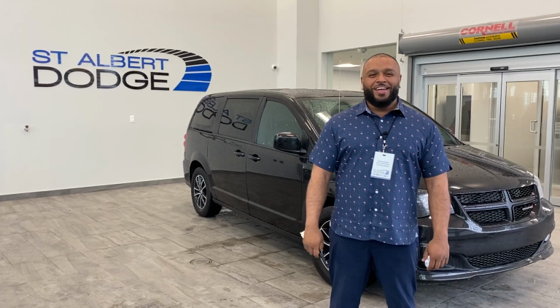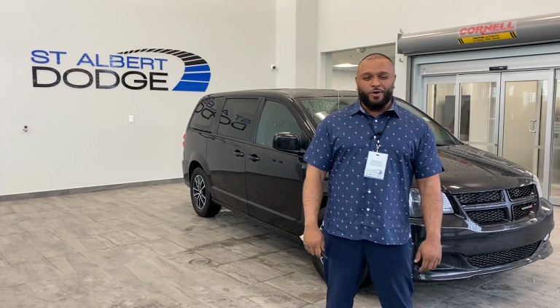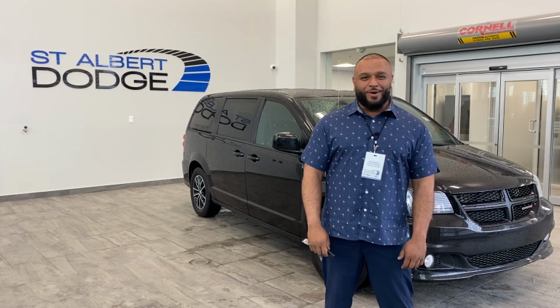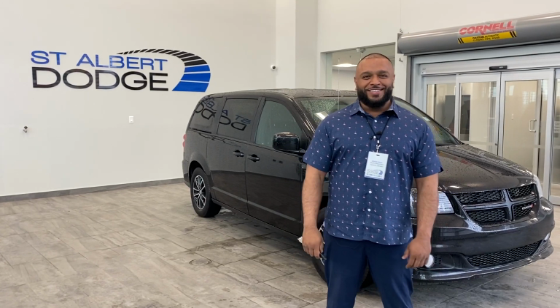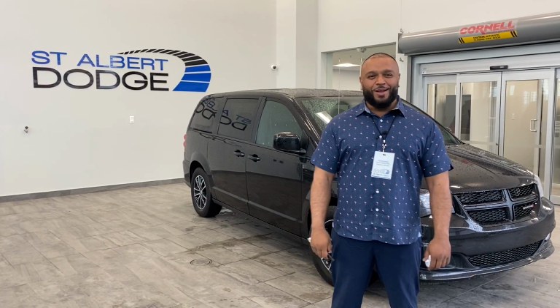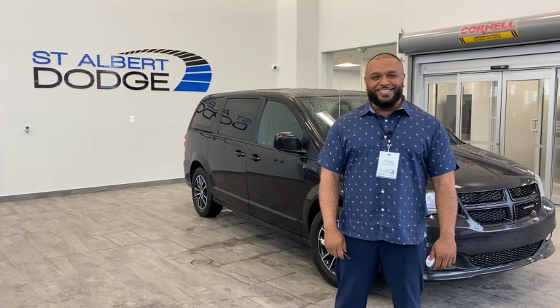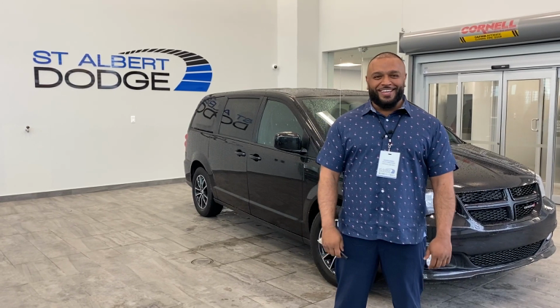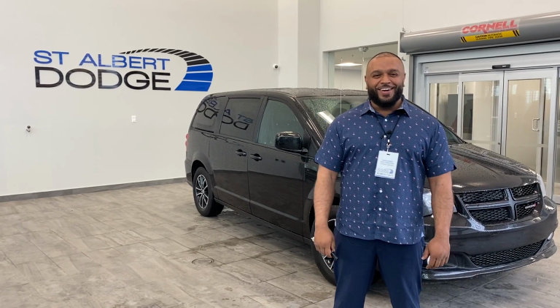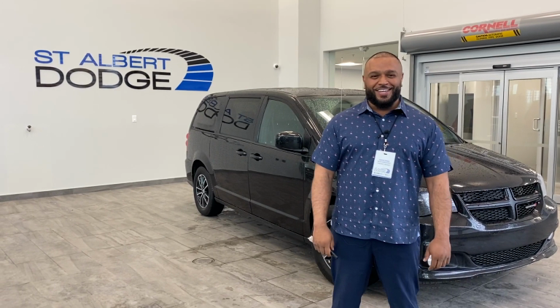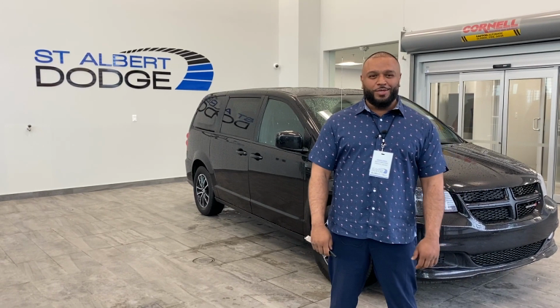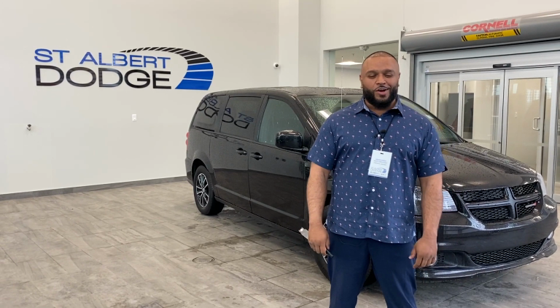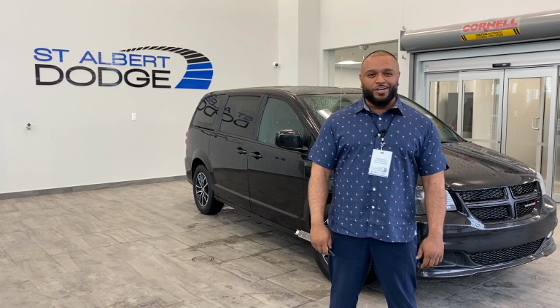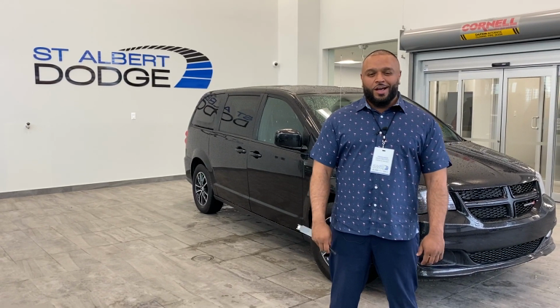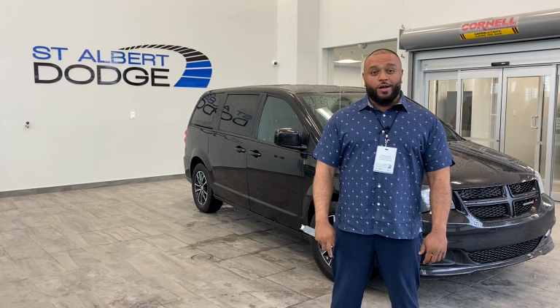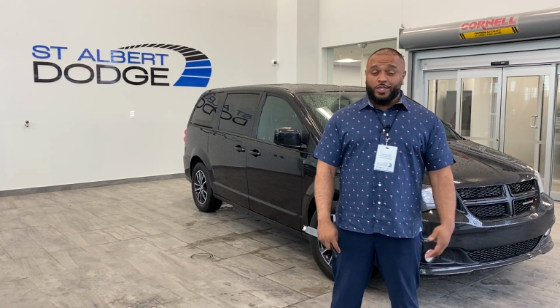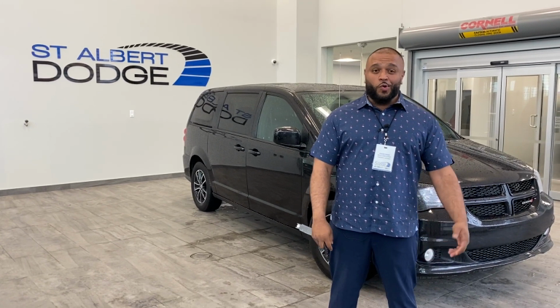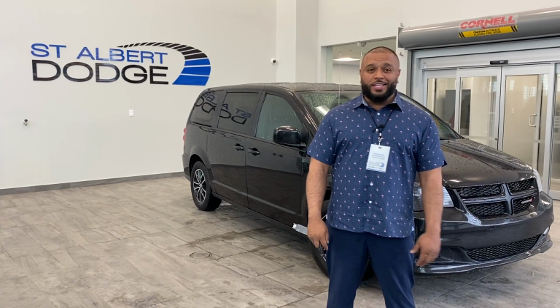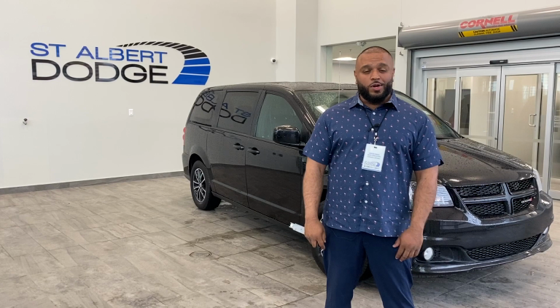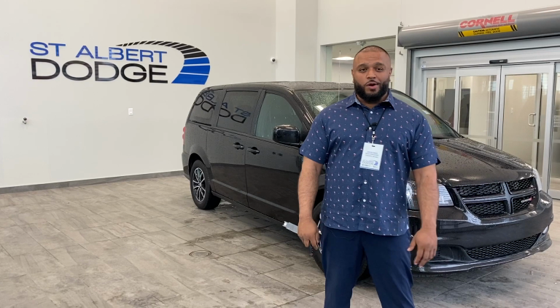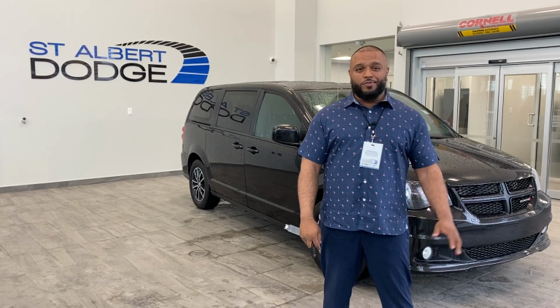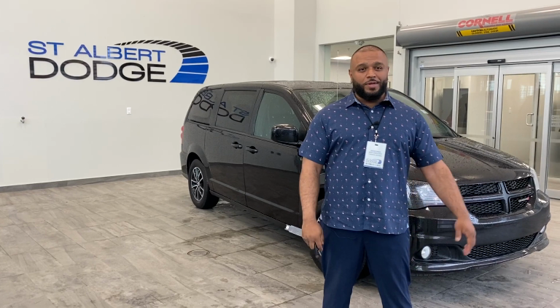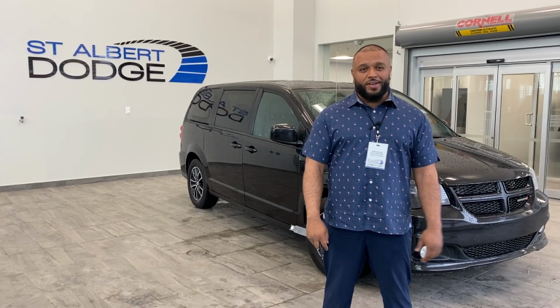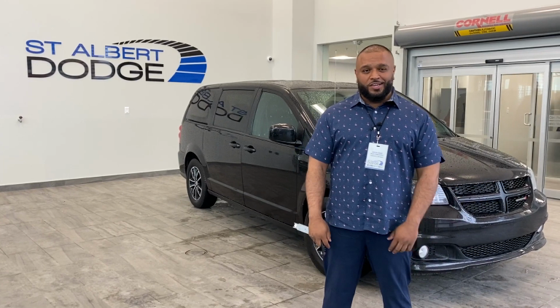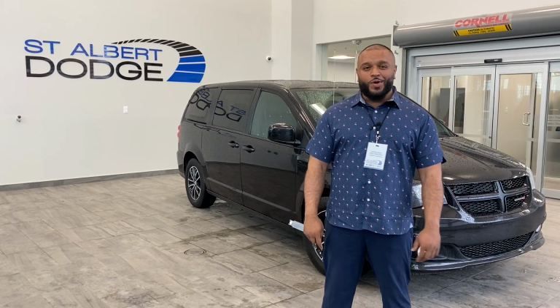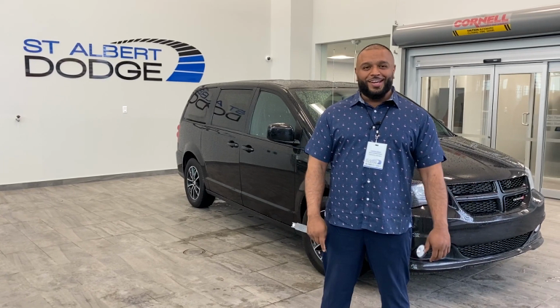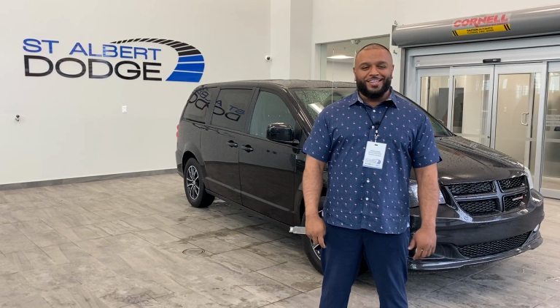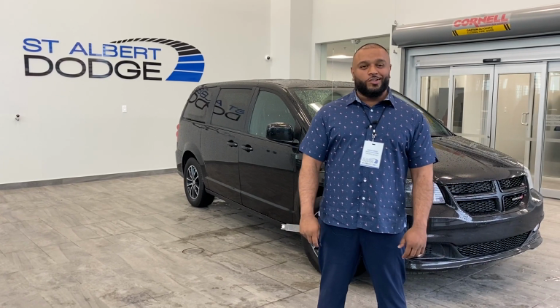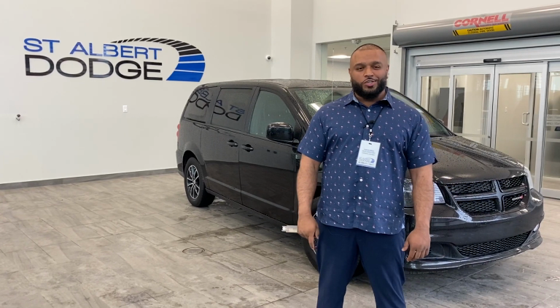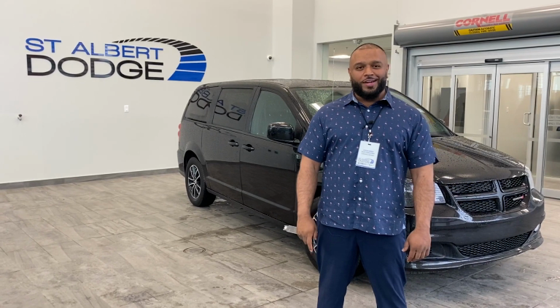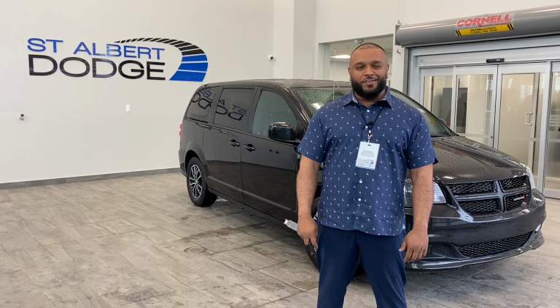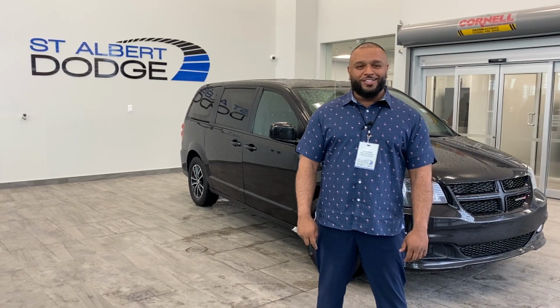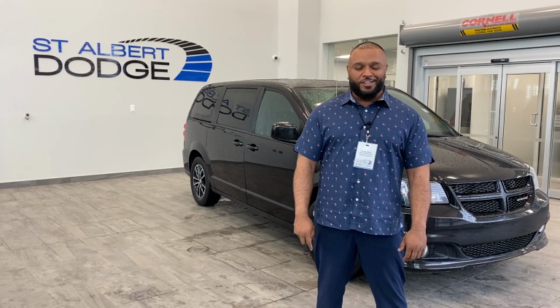Hello everybody, Simon Singh here at St. Albert Dodge. I'm going to showcase one of our beautiful minivans here, the 2019 Dodge Grand Caravan GT.